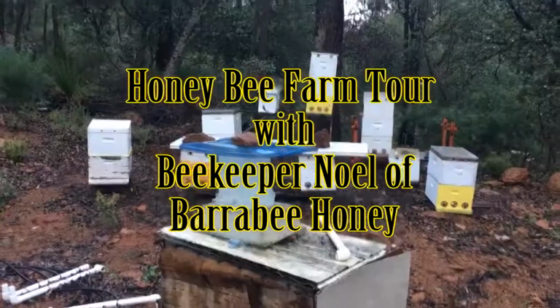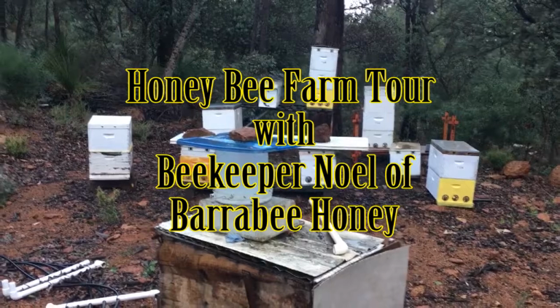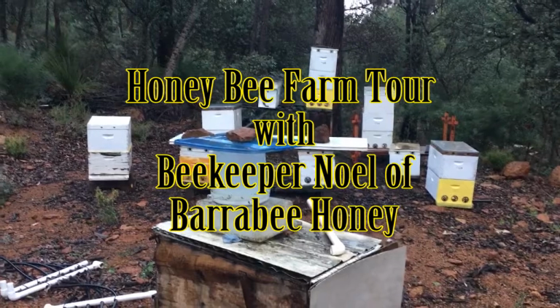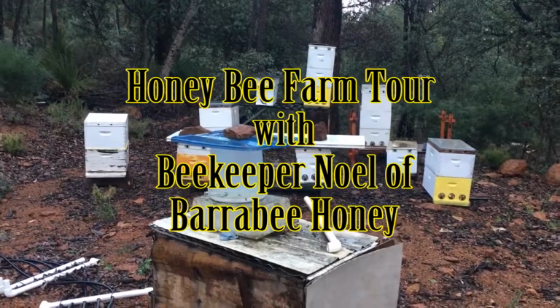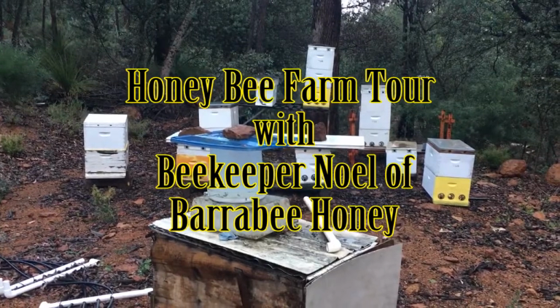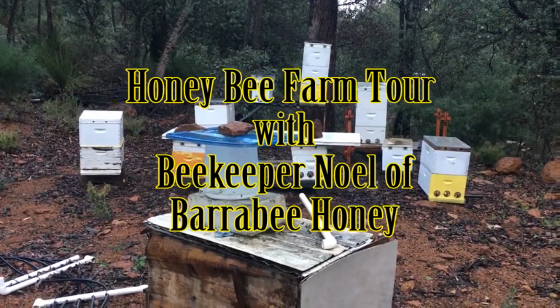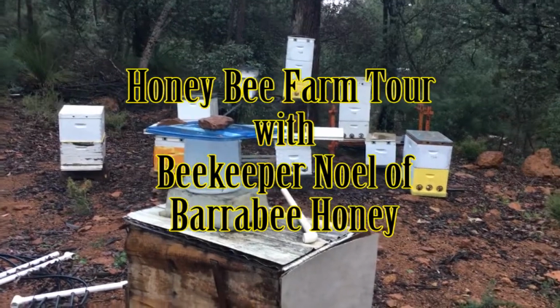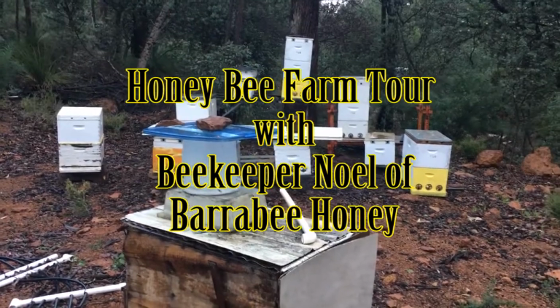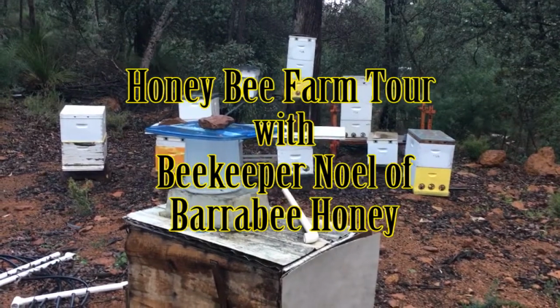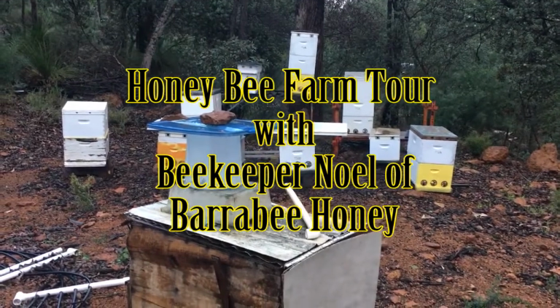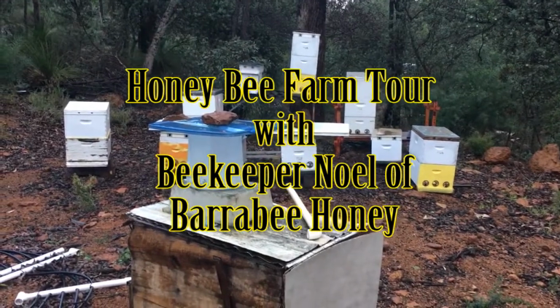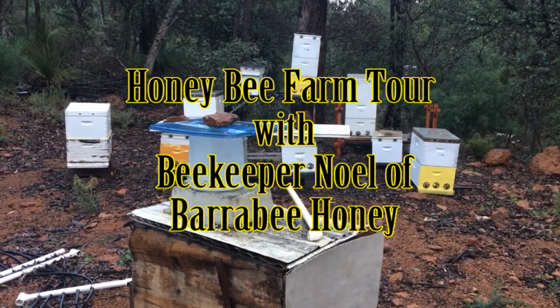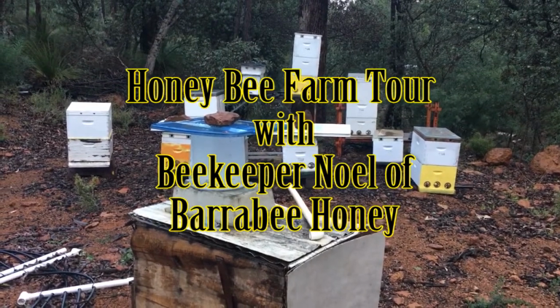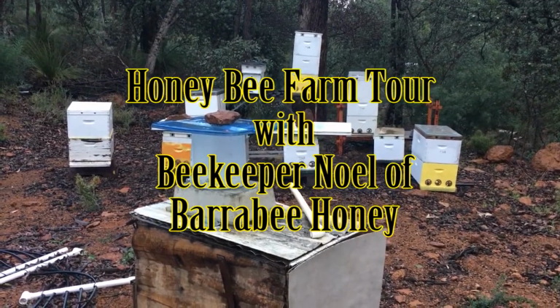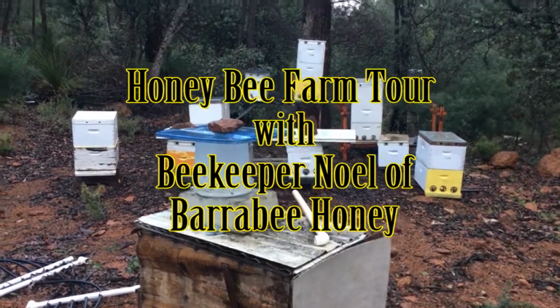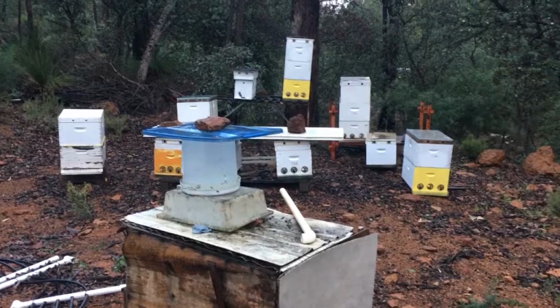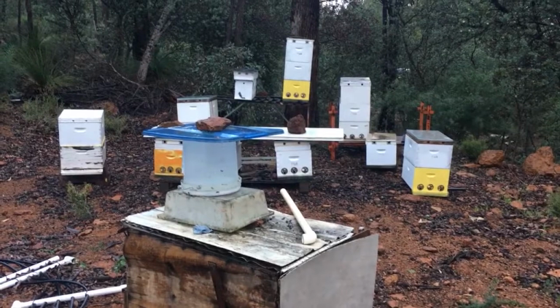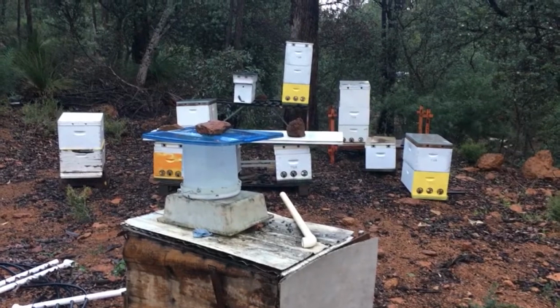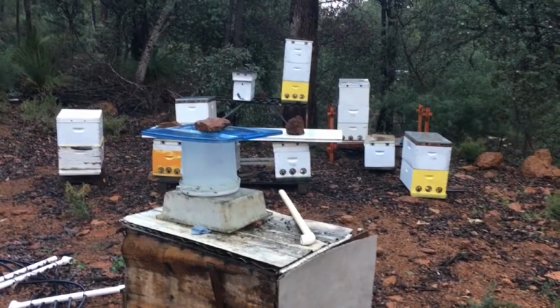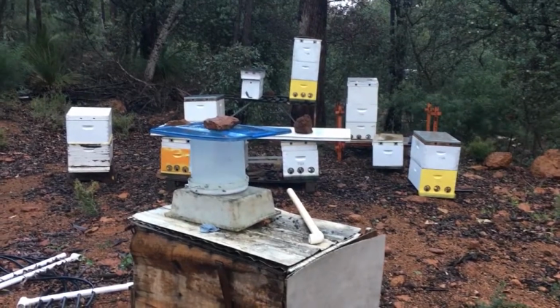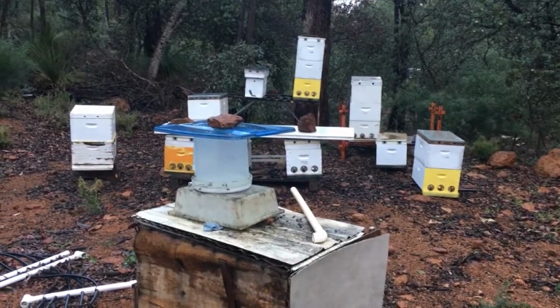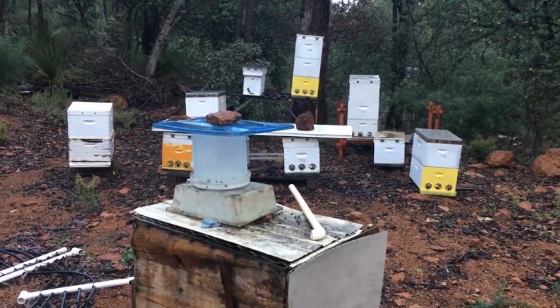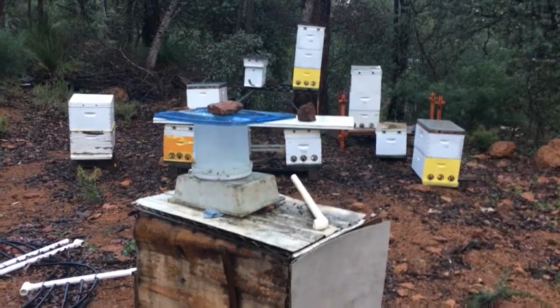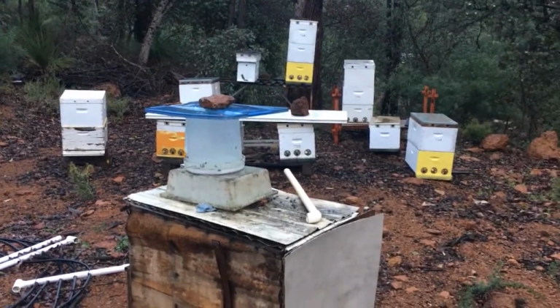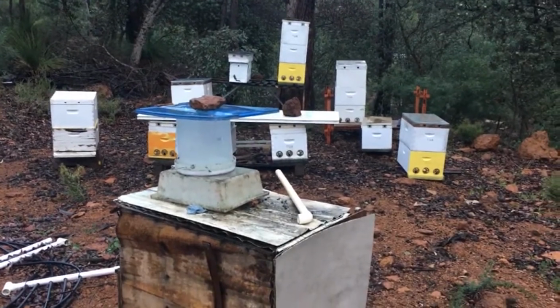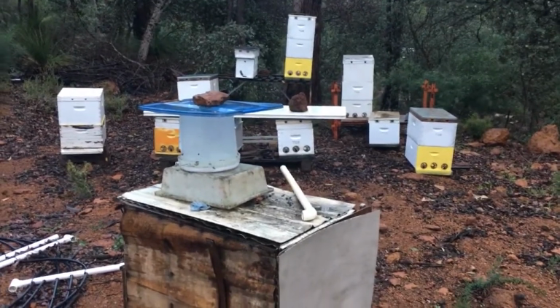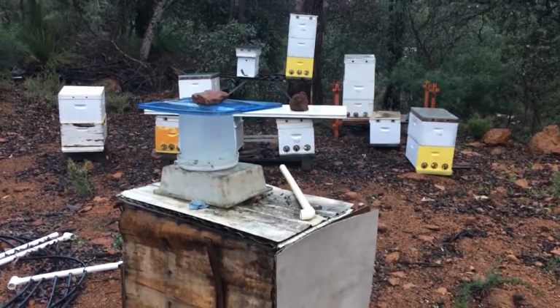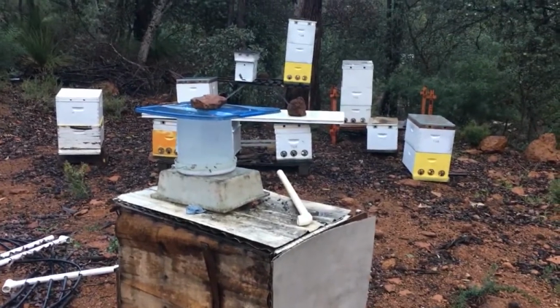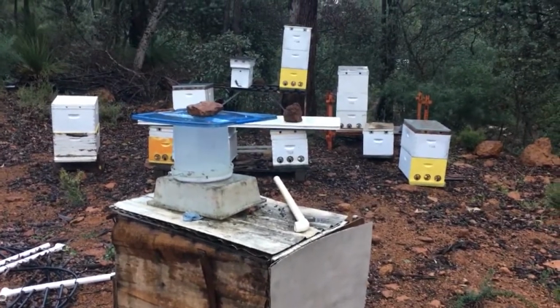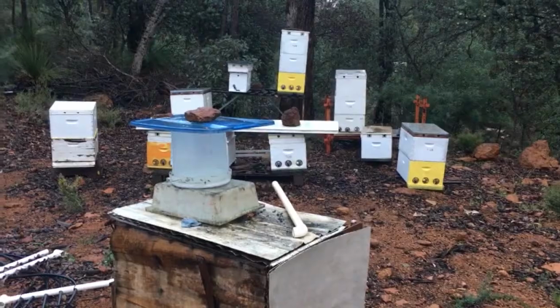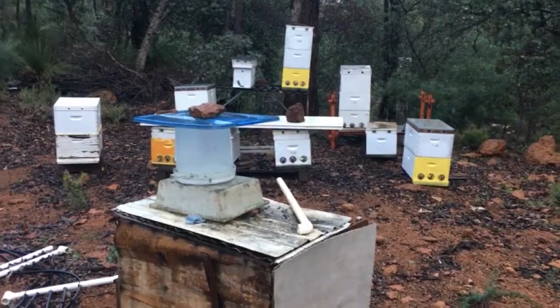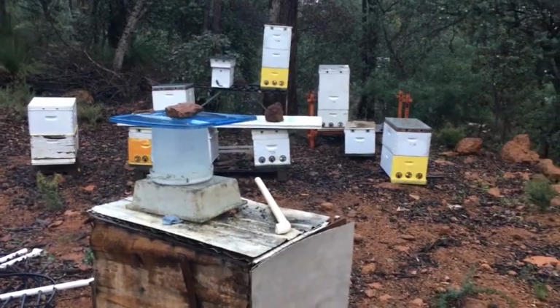Hi guys, I'm here with Noel from Red Gum Barrabee Honey. You can find that name on Facebook. He's going to take us through his setup and the things he does.